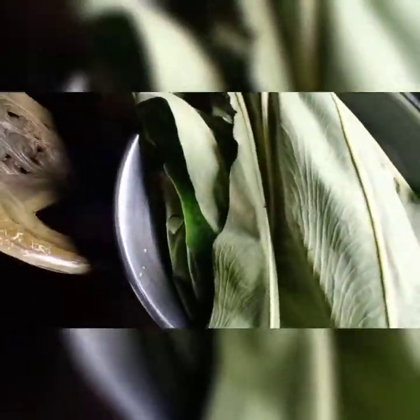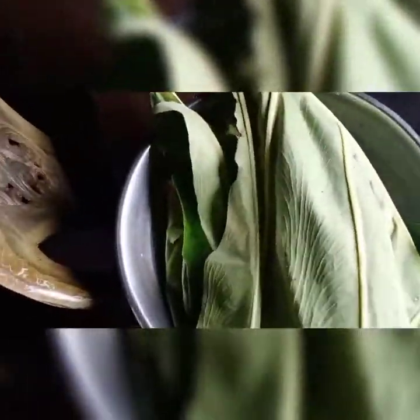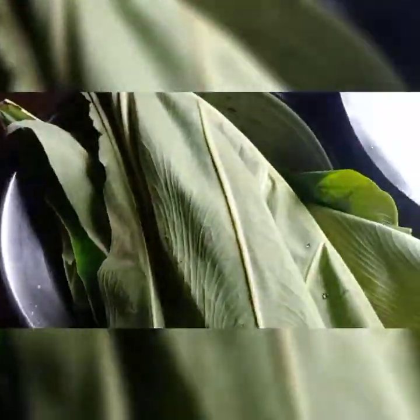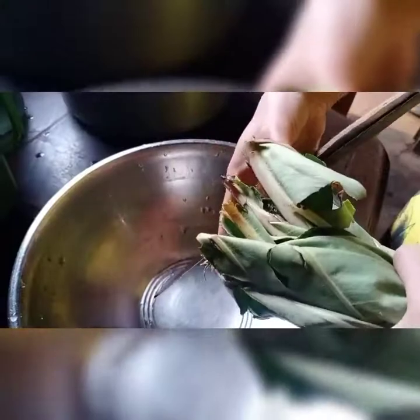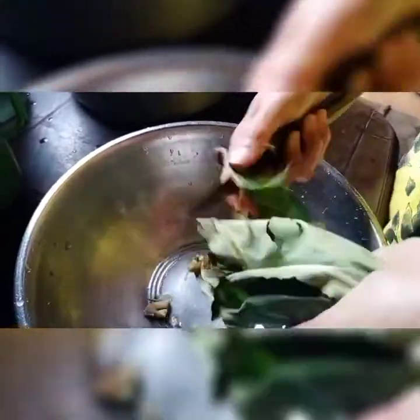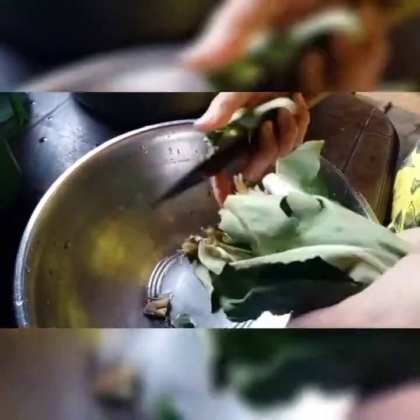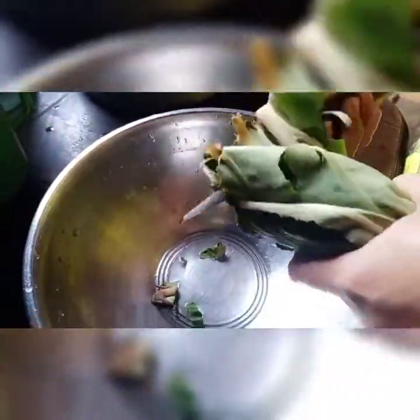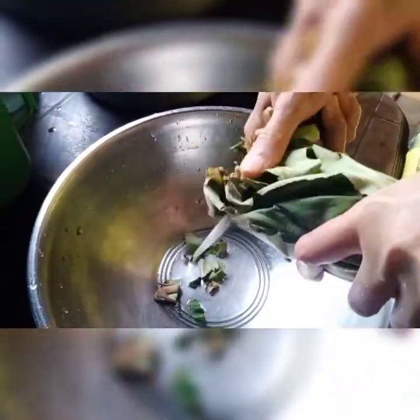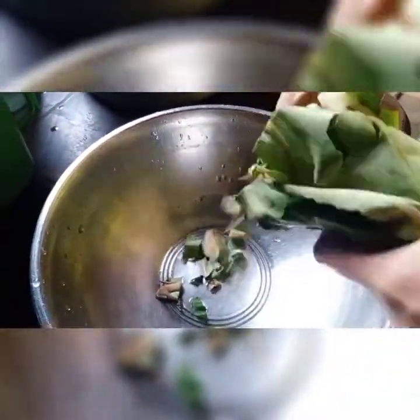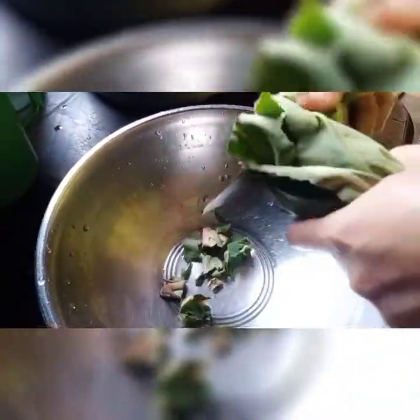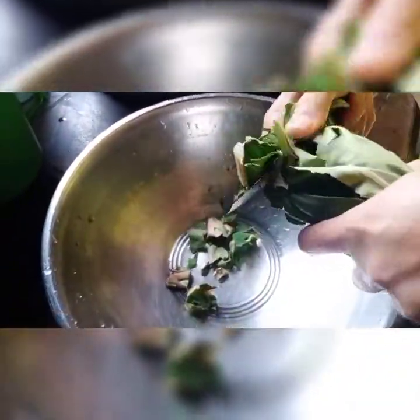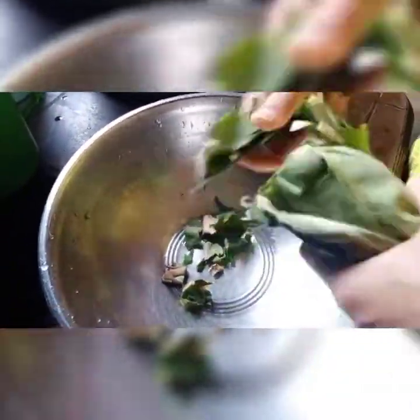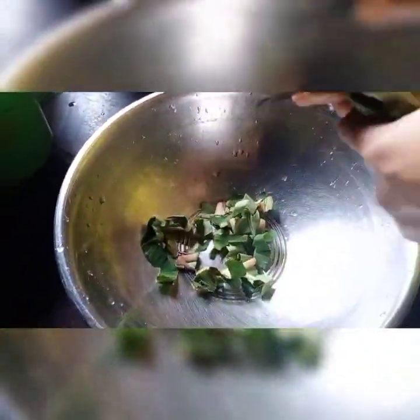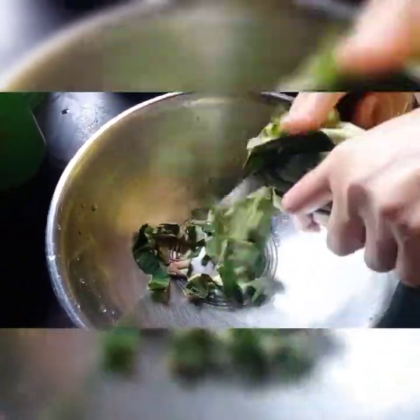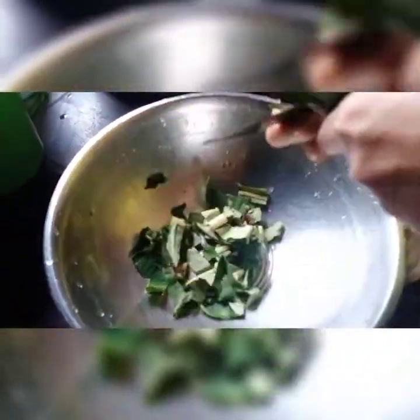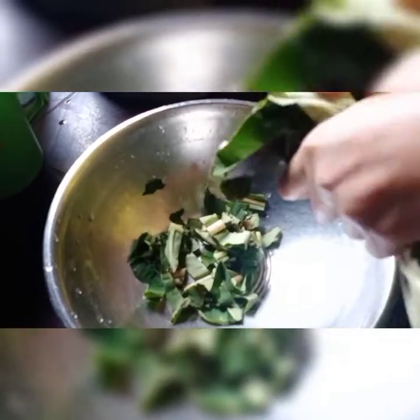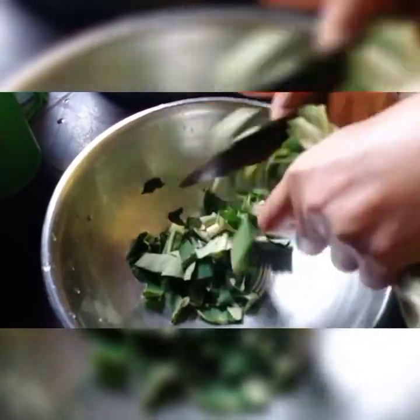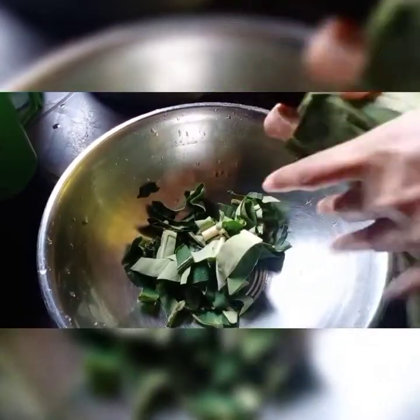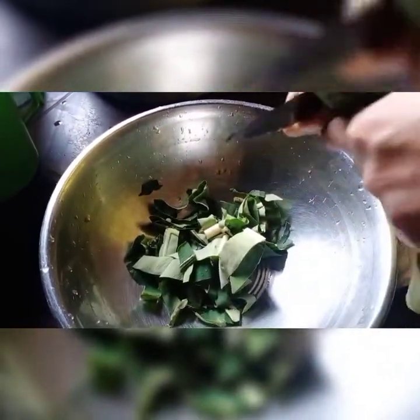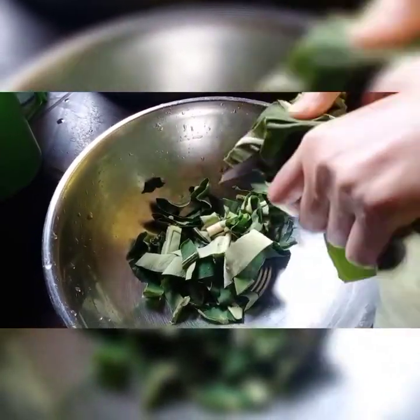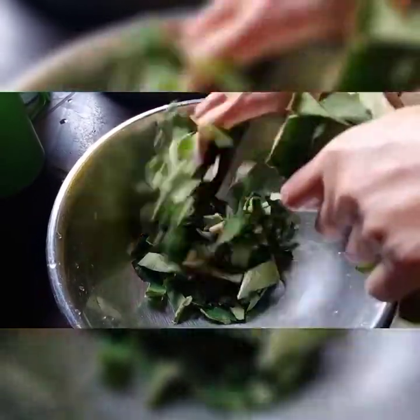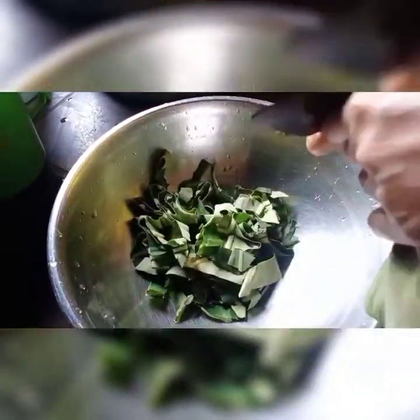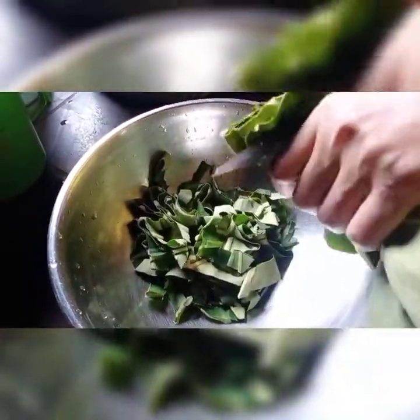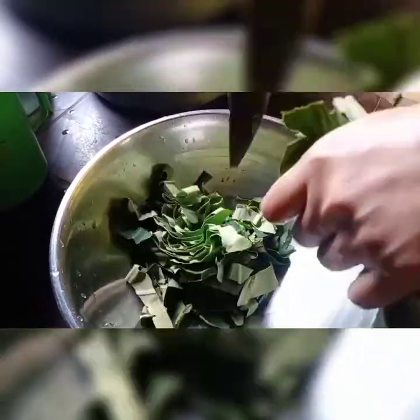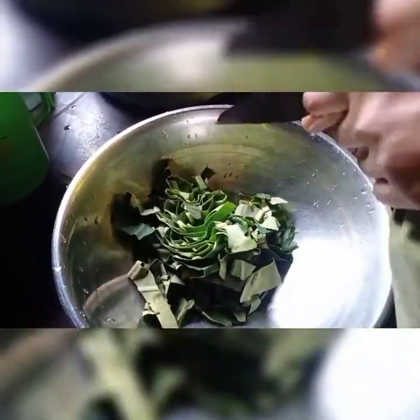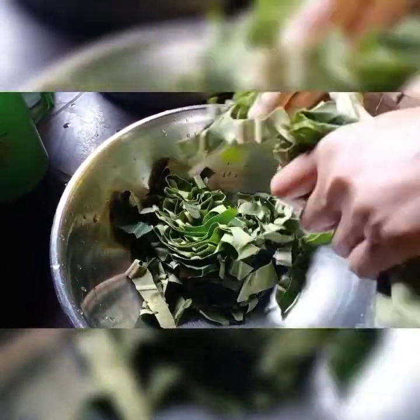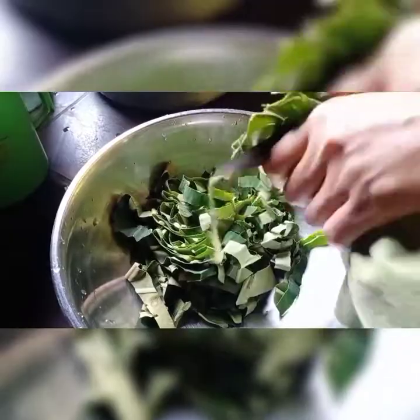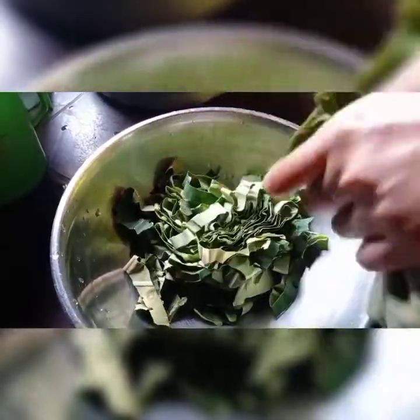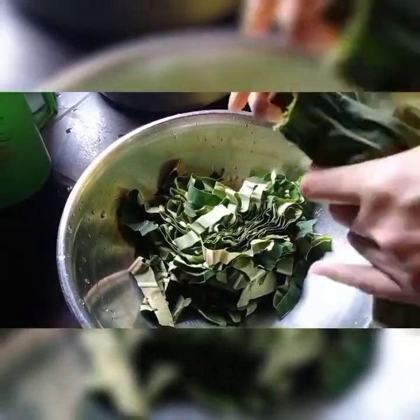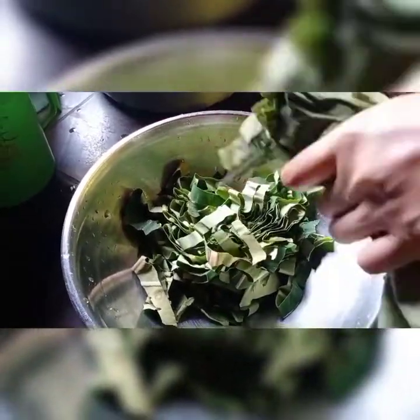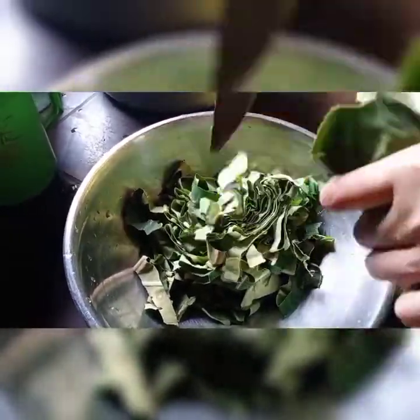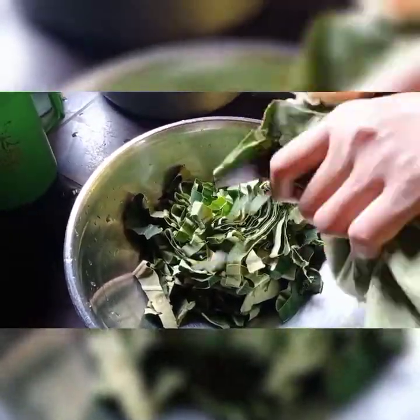I have finished washing and now I'm cutting. I'm cutting them into fairly big pieces, but never mind — afterwards they're going to dissolve.